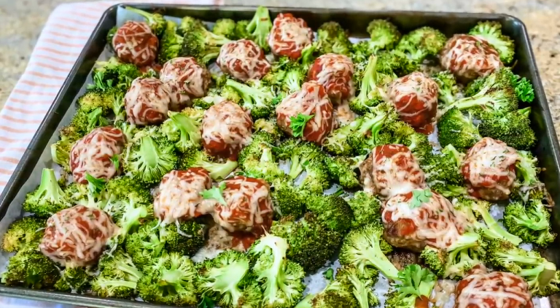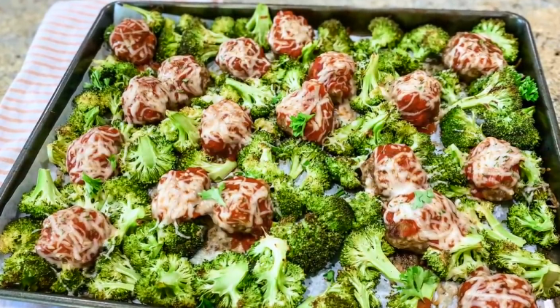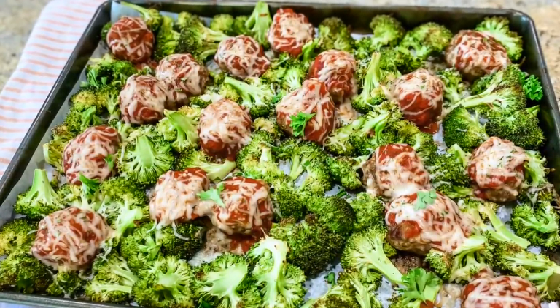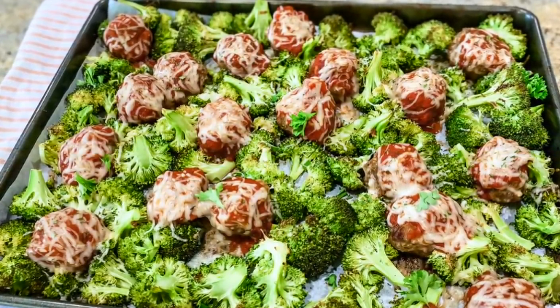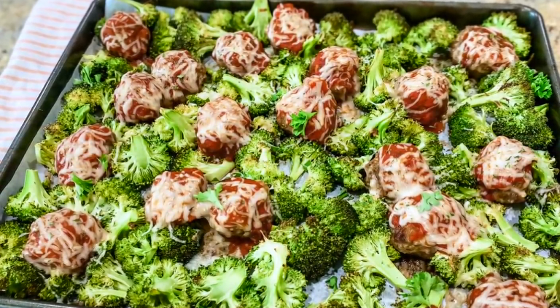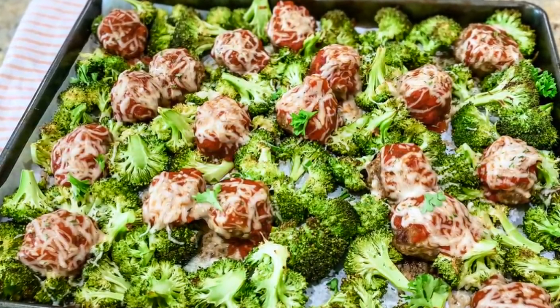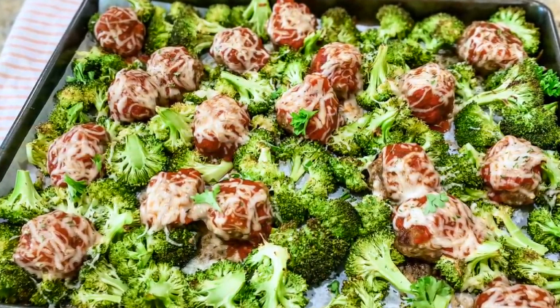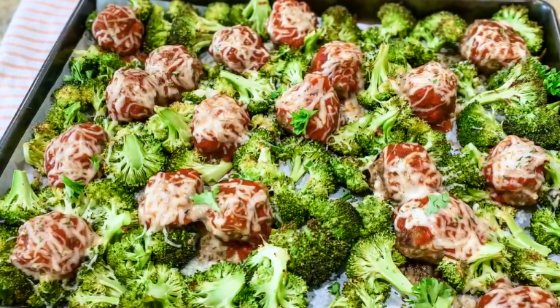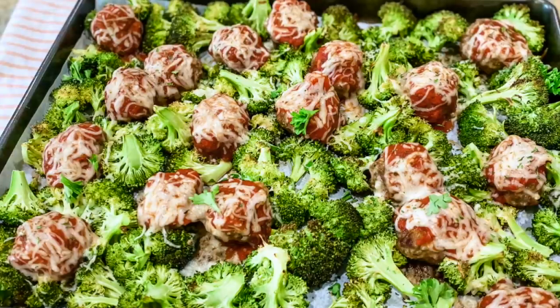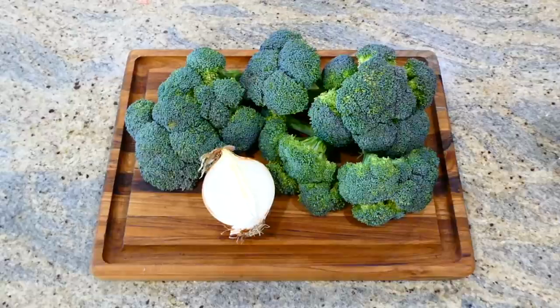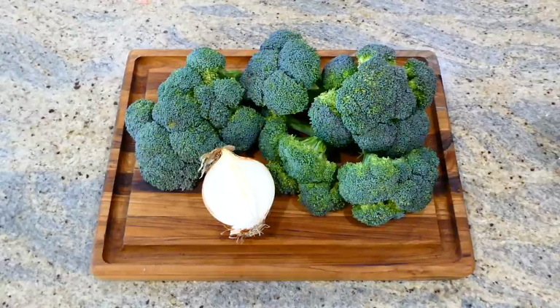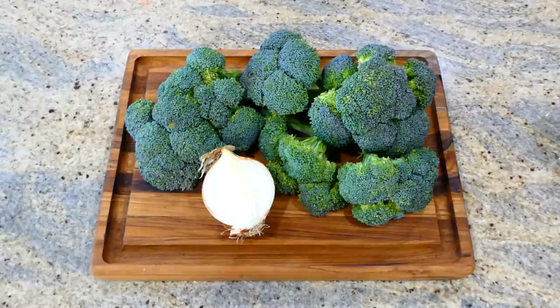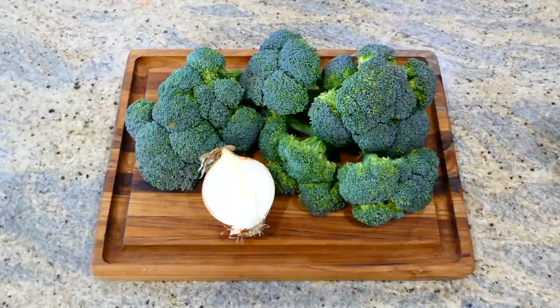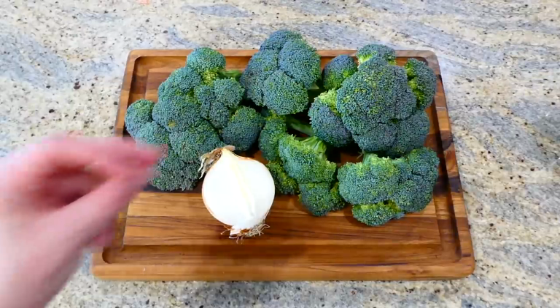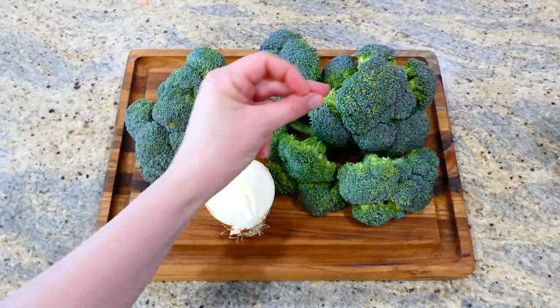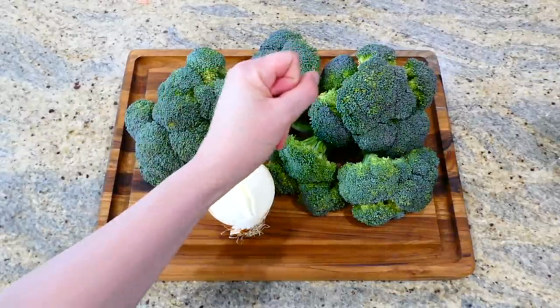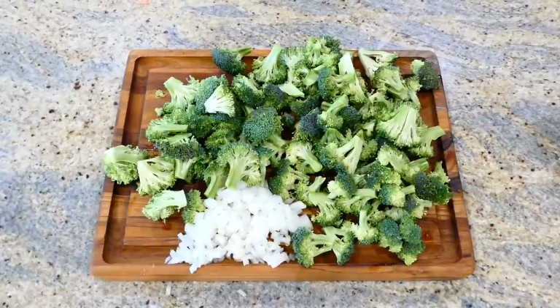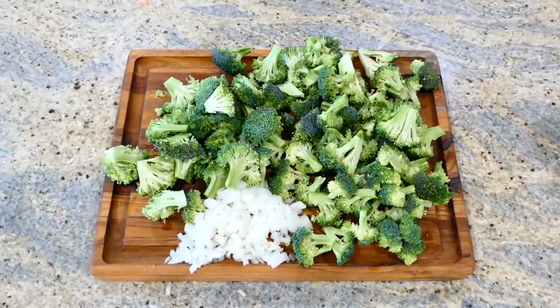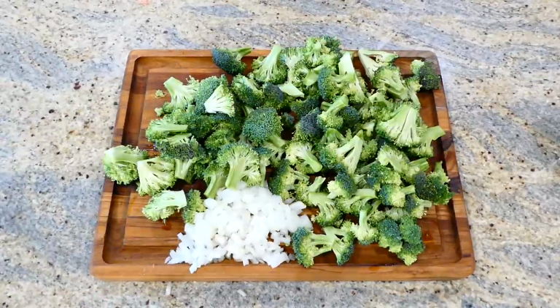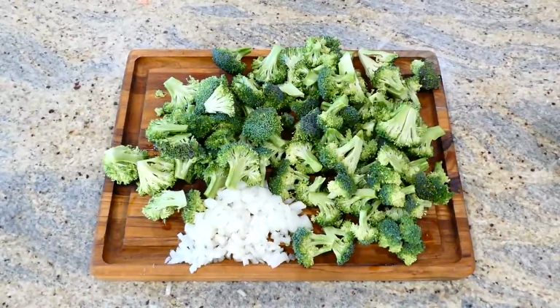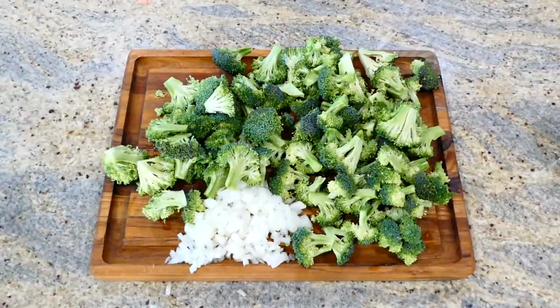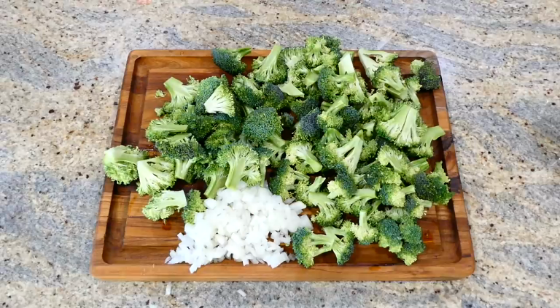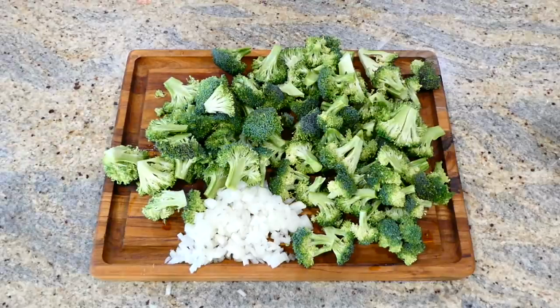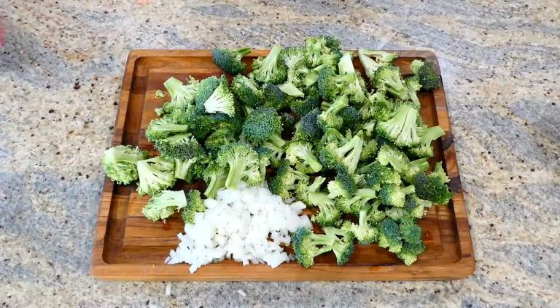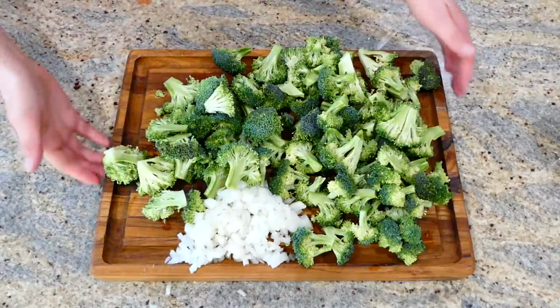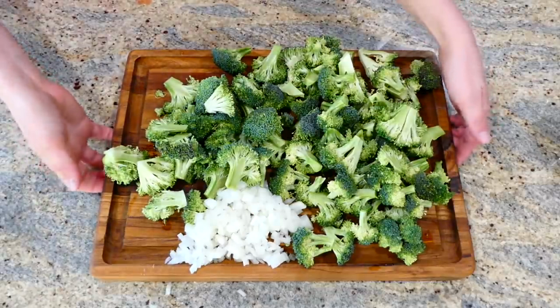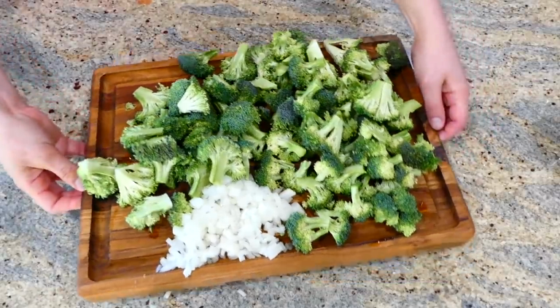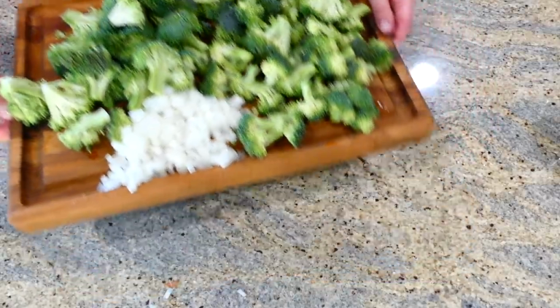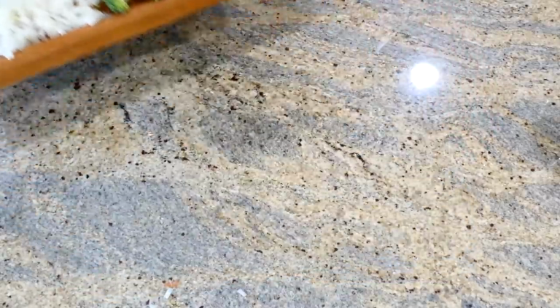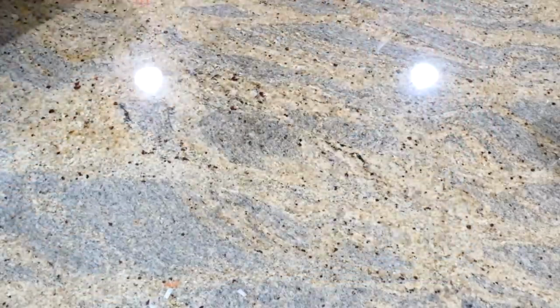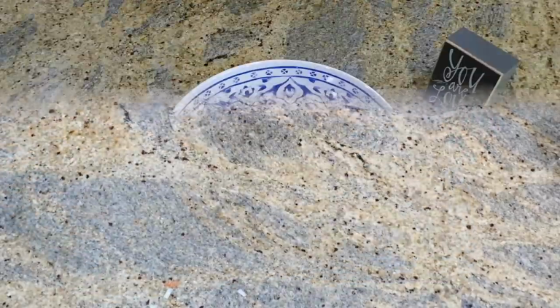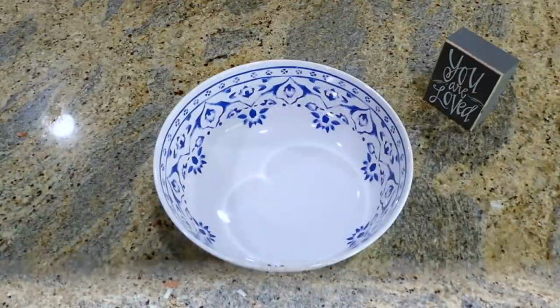Now we're making the best ever sheet pan meatballs with broccoli. To get this one started, I have about four heads of broccoli cut into smaller pieces, along with half an onion that I diced.